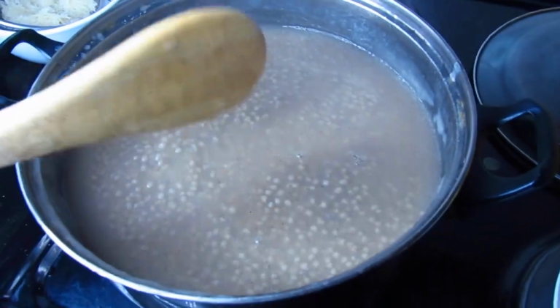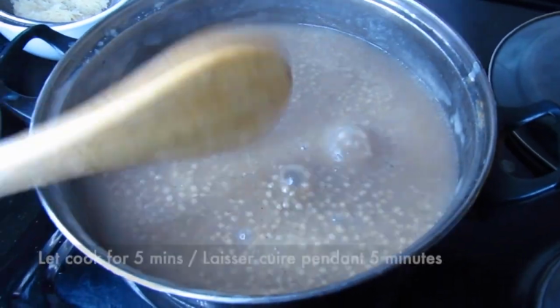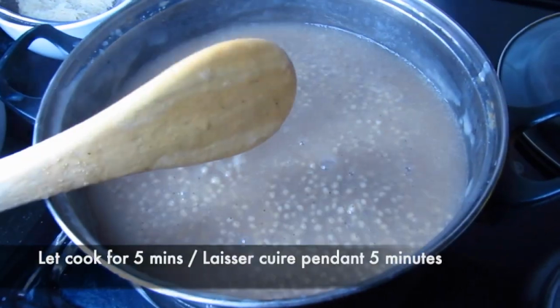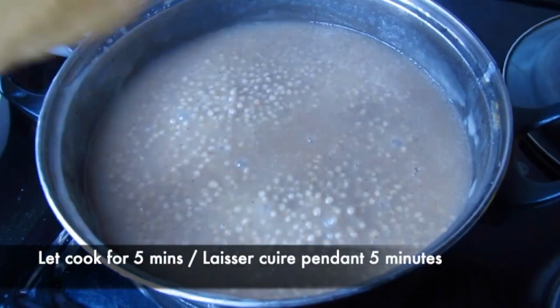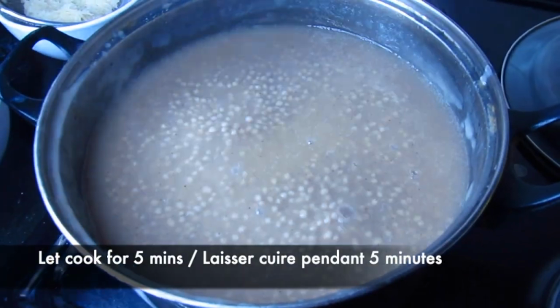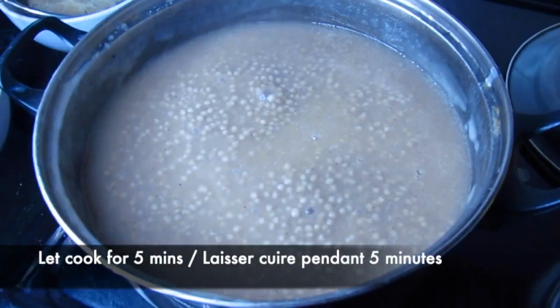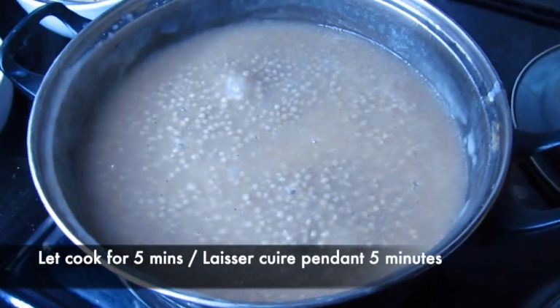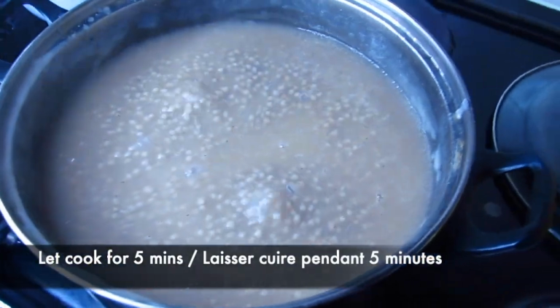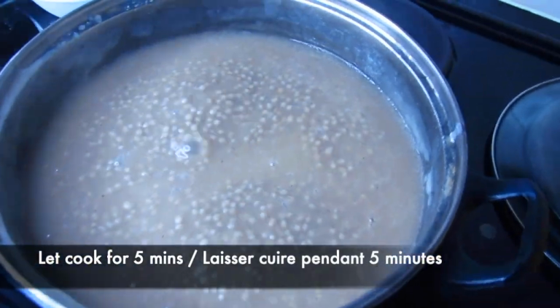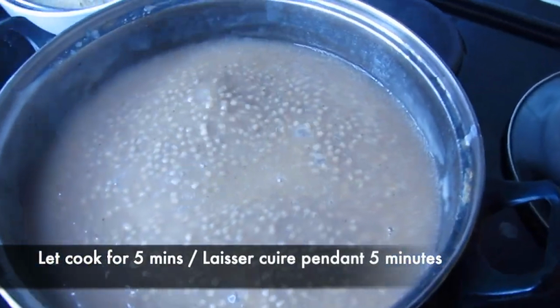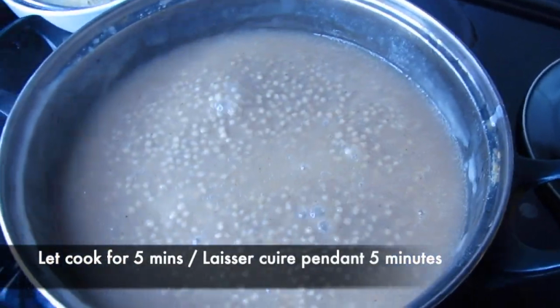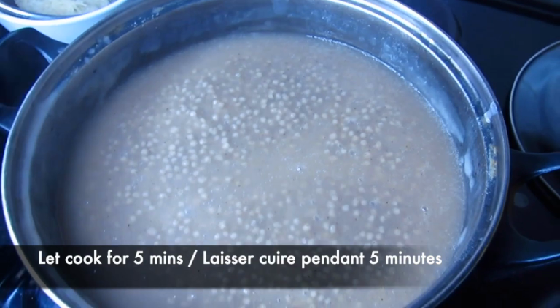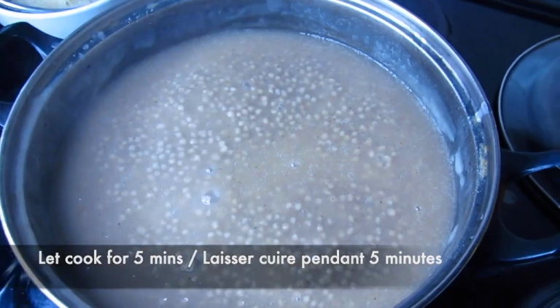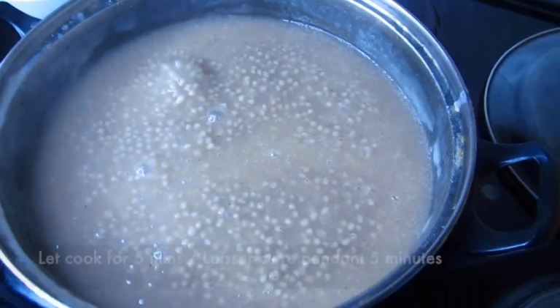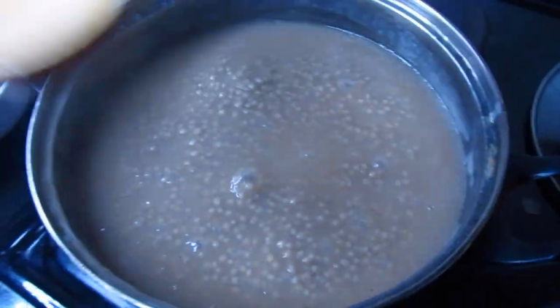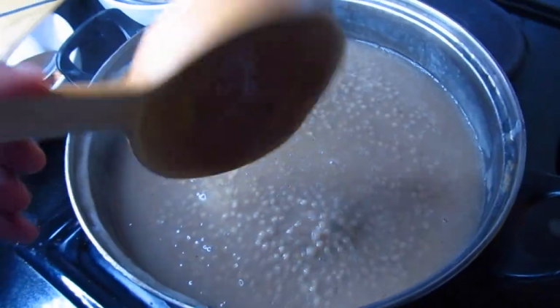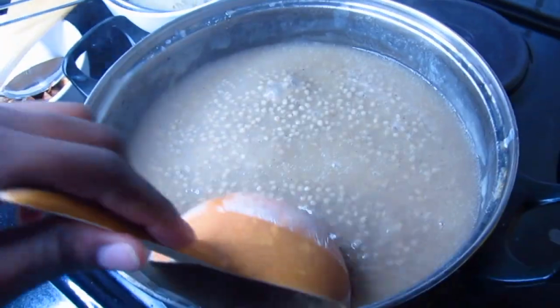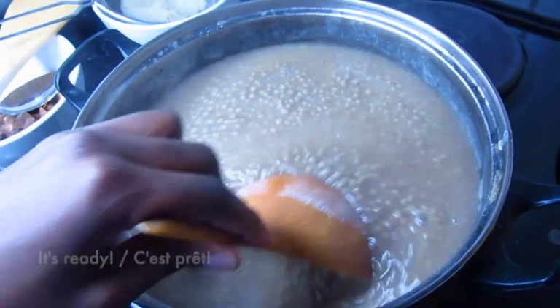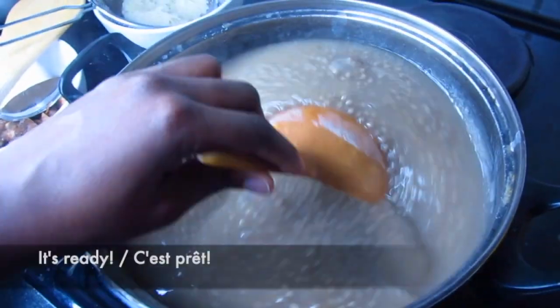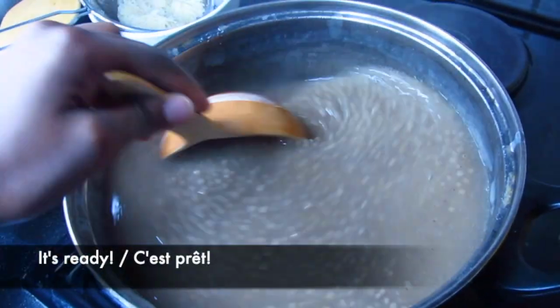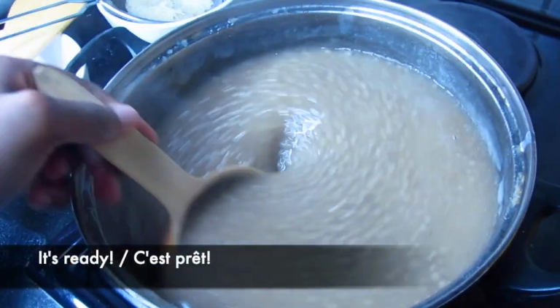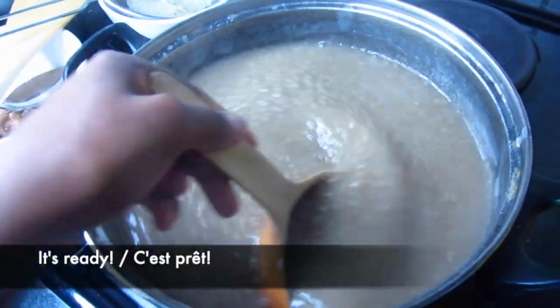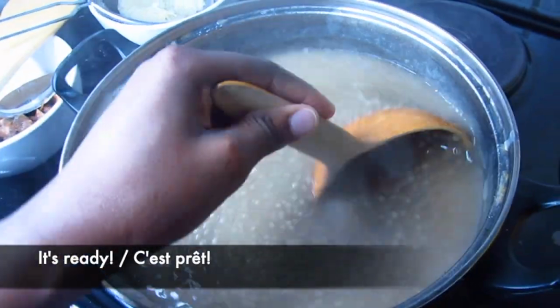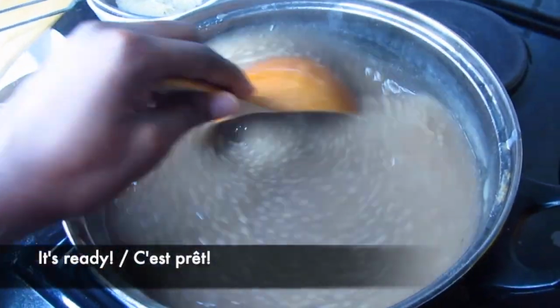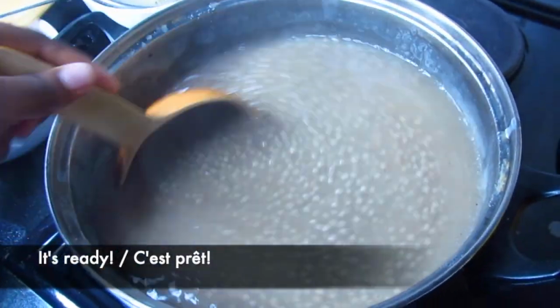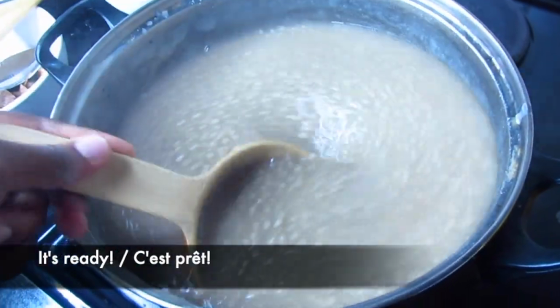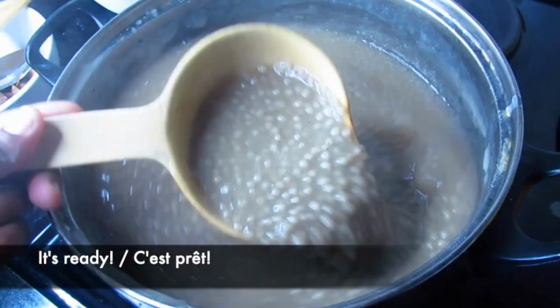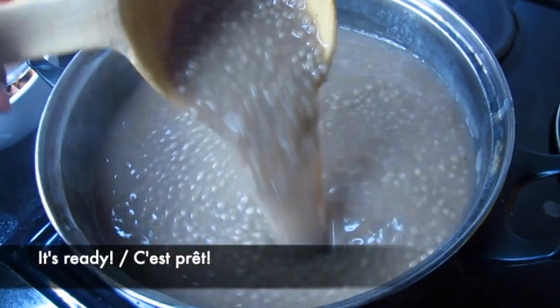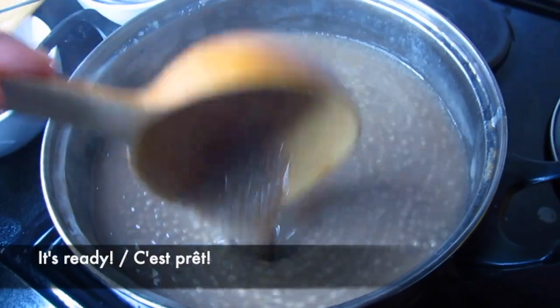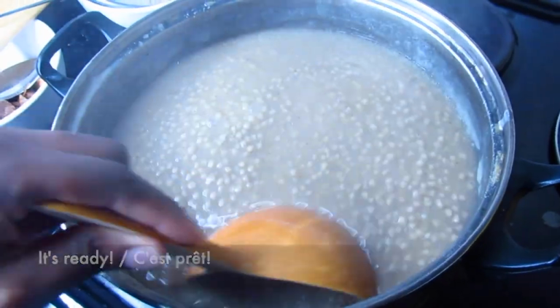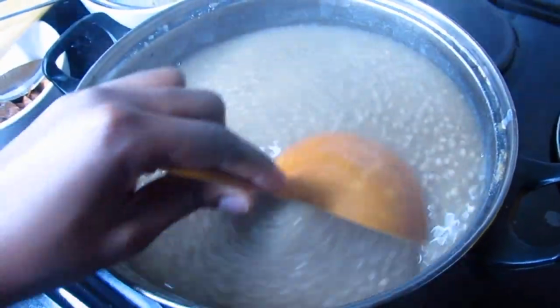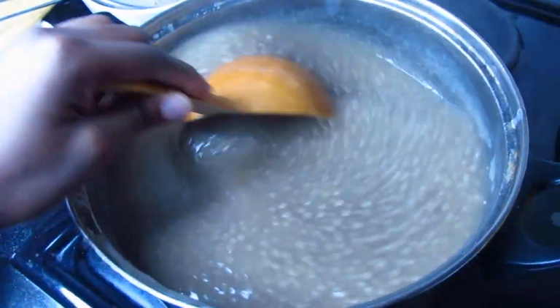Let it cook for another 5 minutes and it will be ready. After 5 minutes, I stir one more time and it's ready.